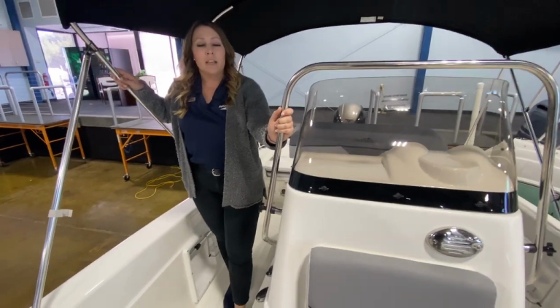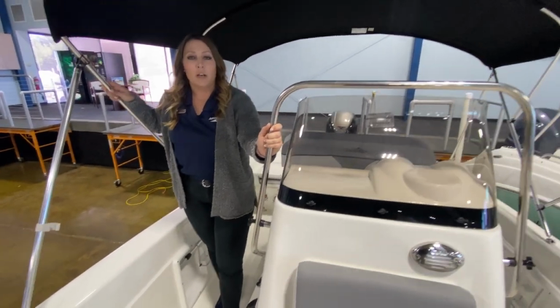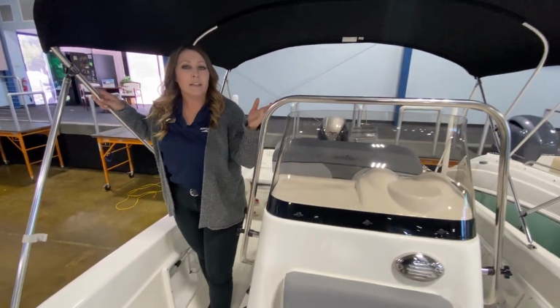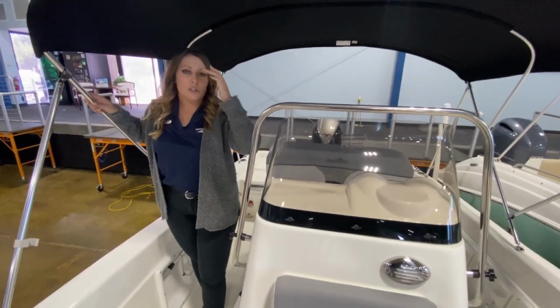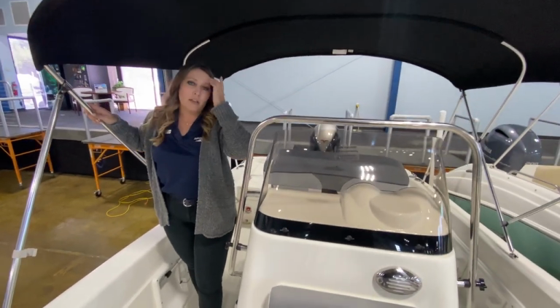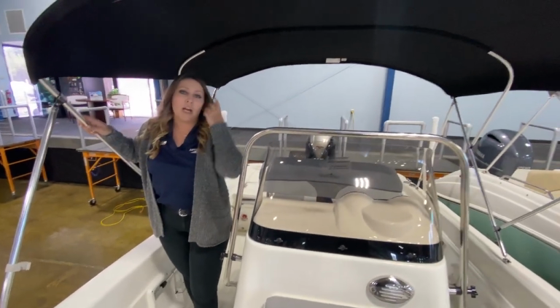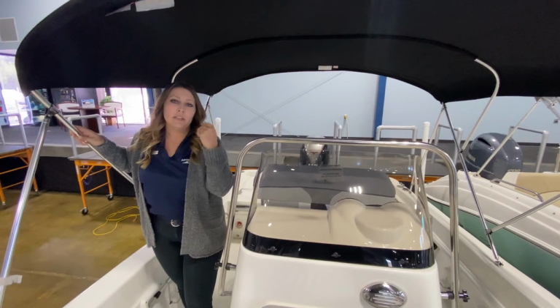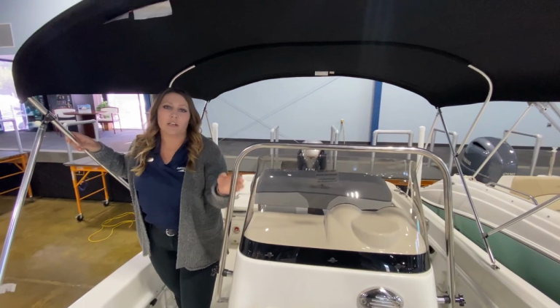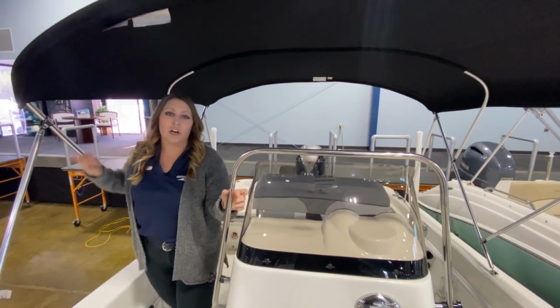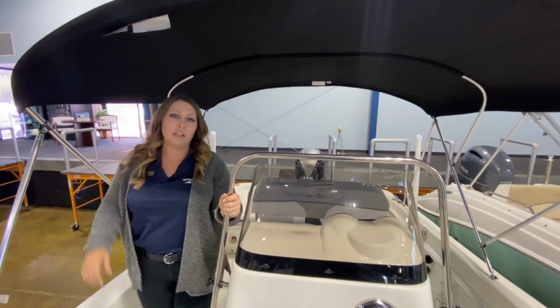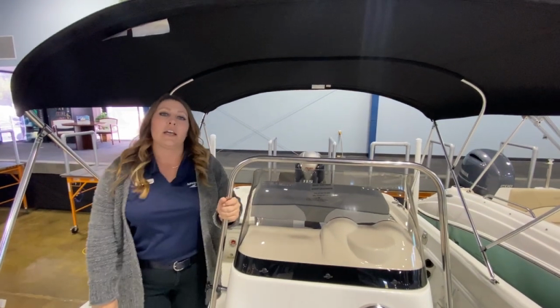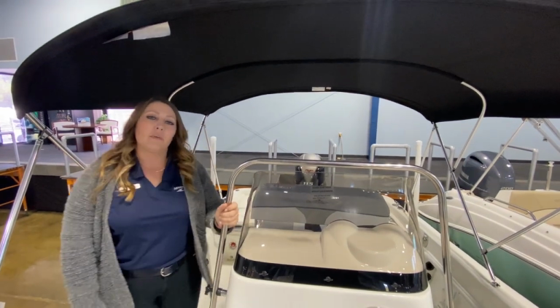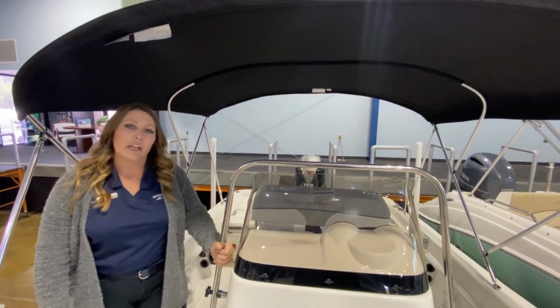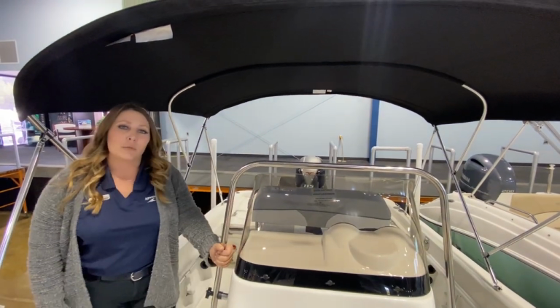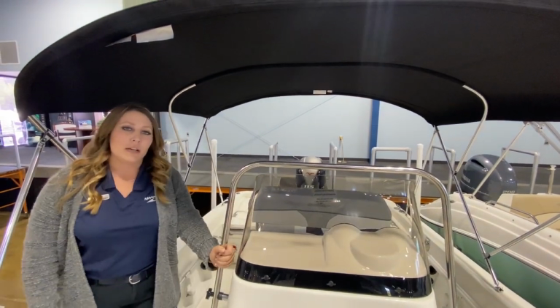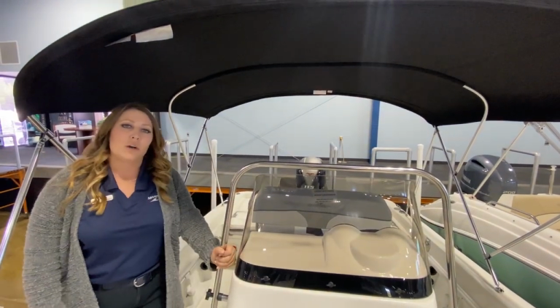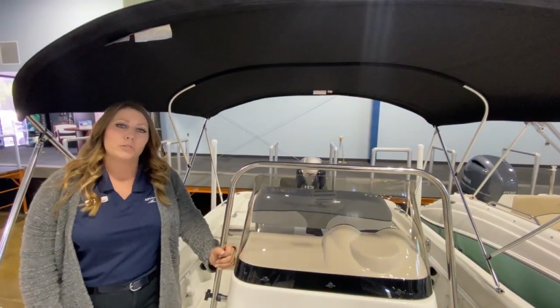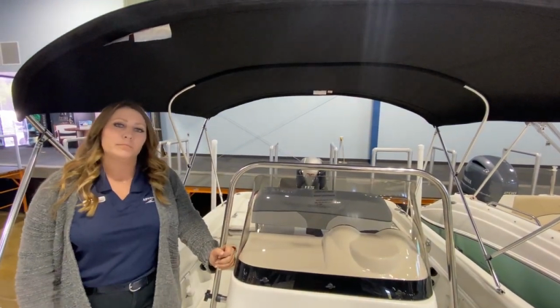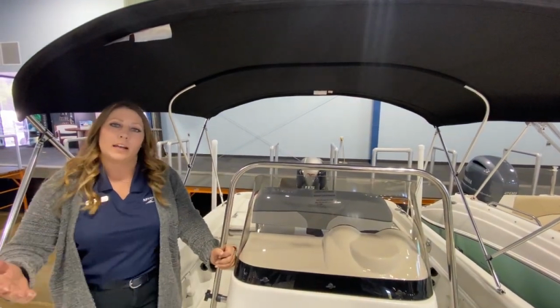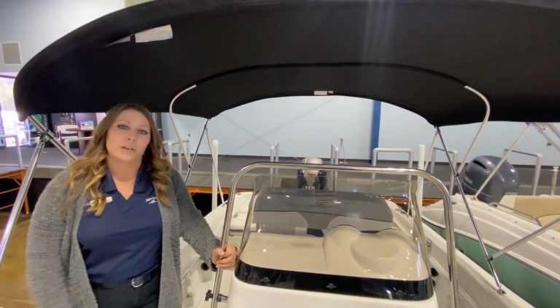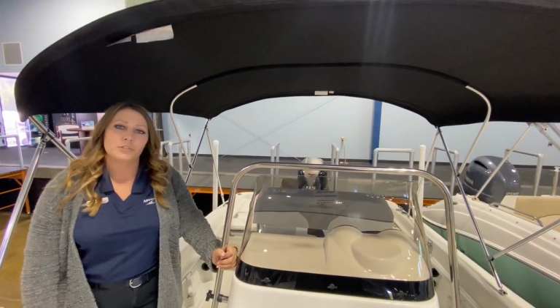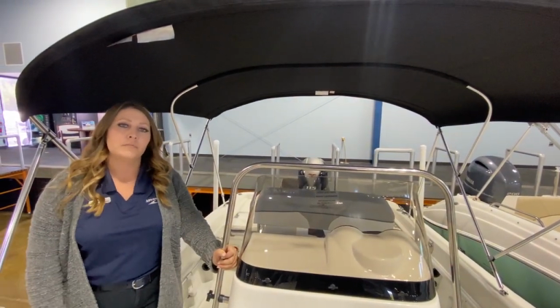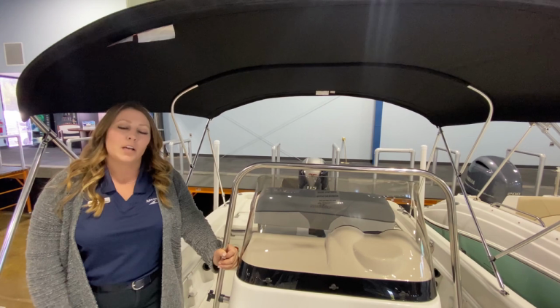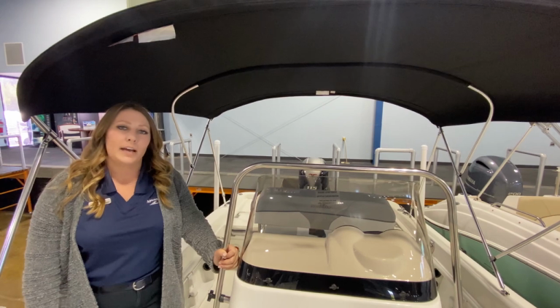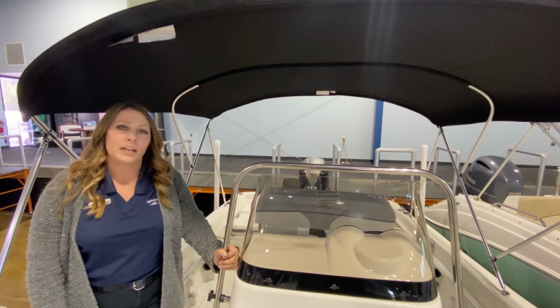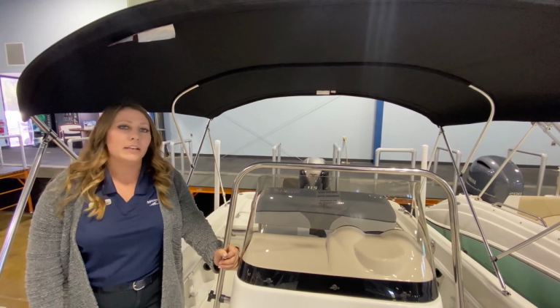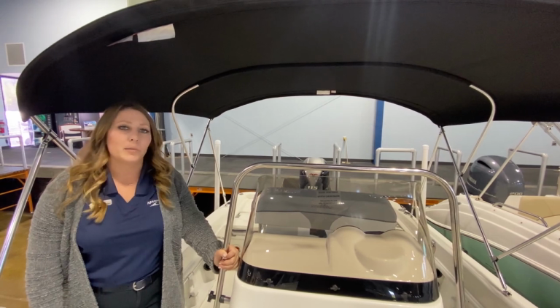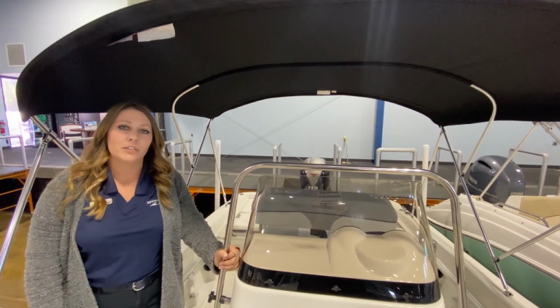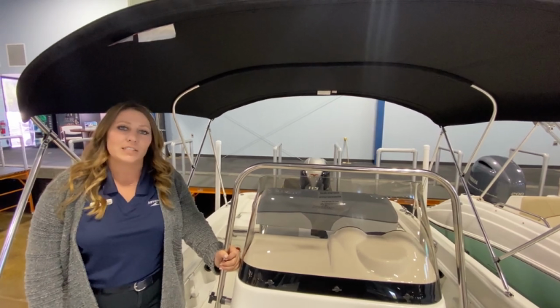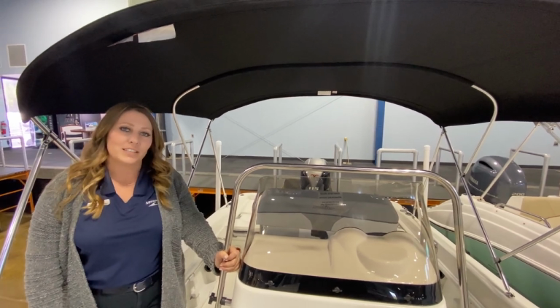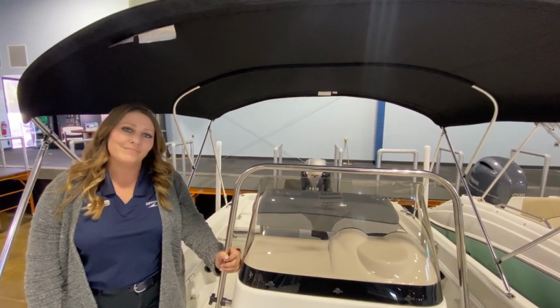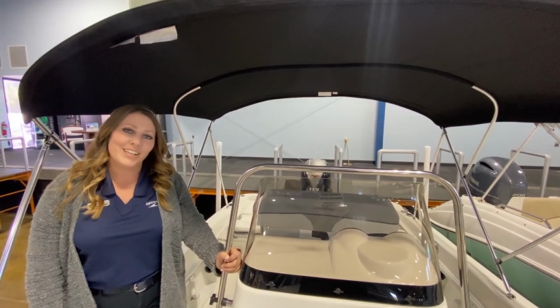Again, this is the 211 Hybrid Nautic Star, and we've got it here at the MarineMax Clearwater showroom. I would love to show it to you — come on down and give me a shout. Alyssa Vanoski. Thank you.